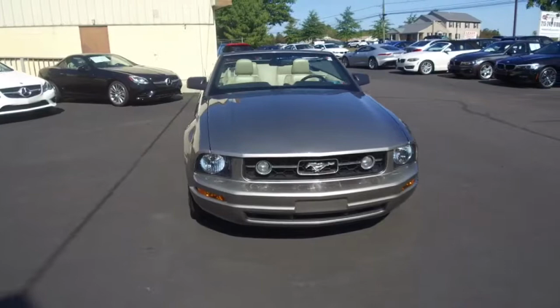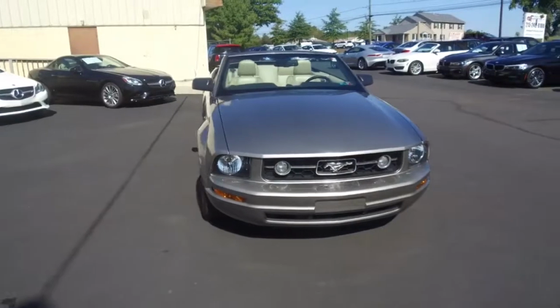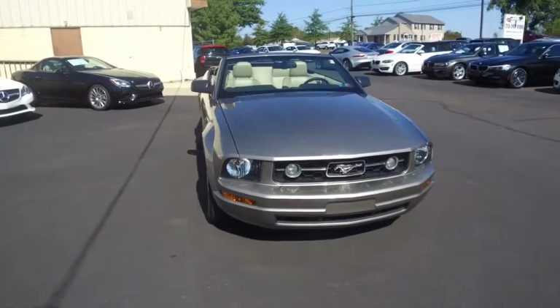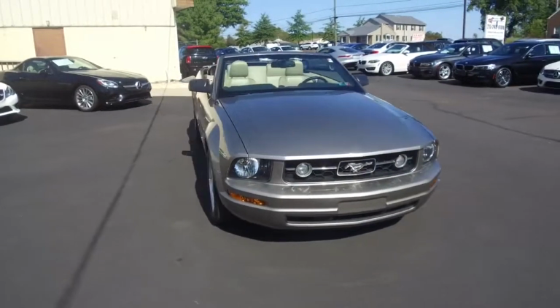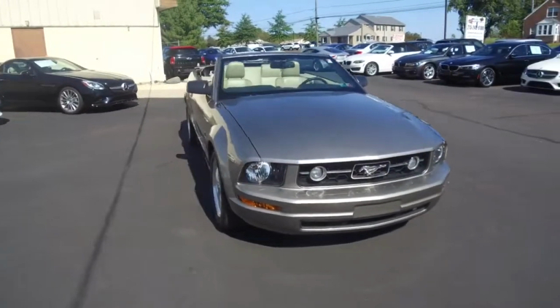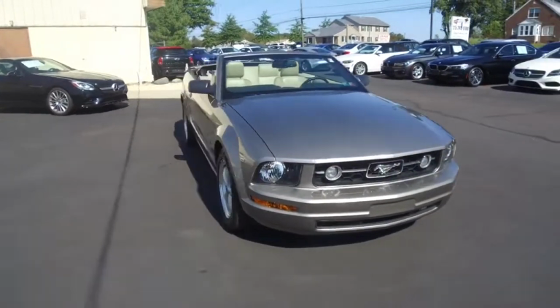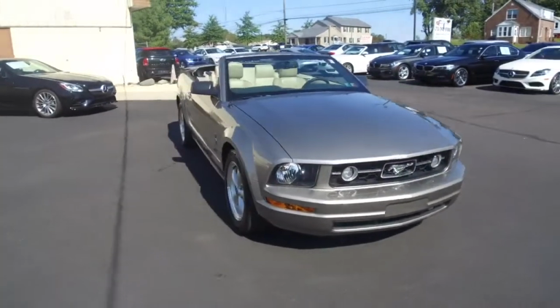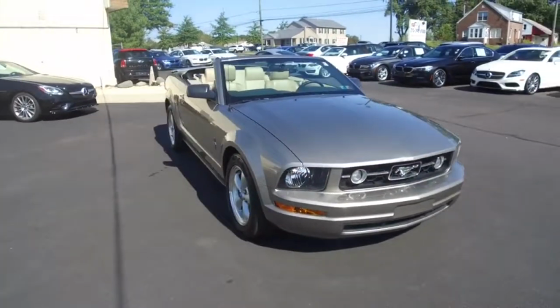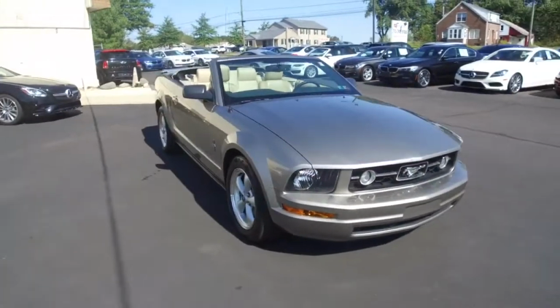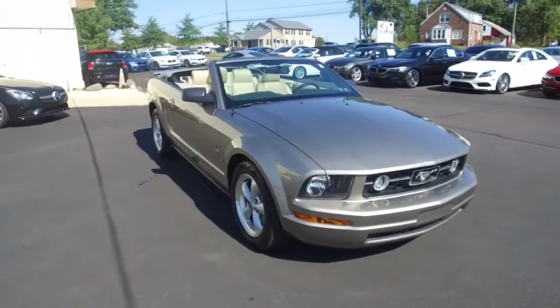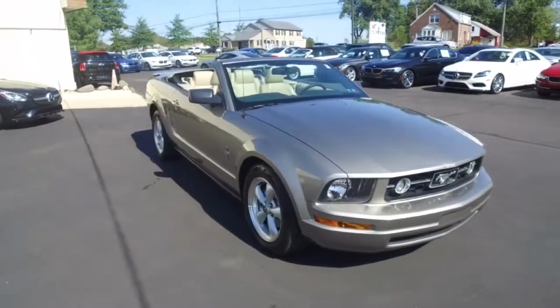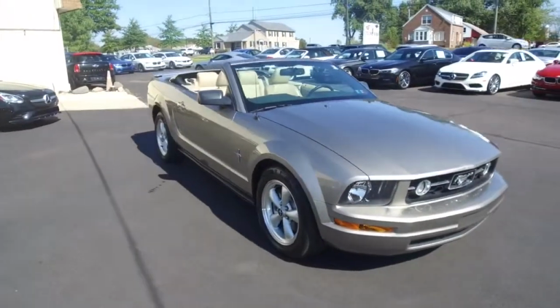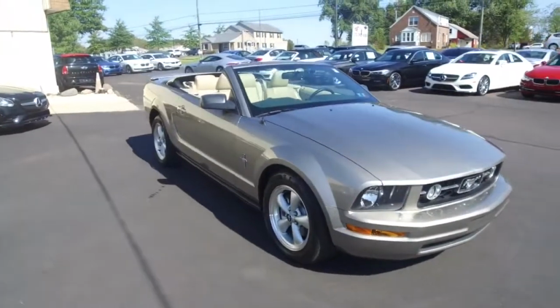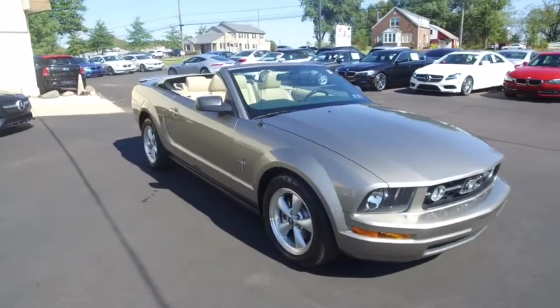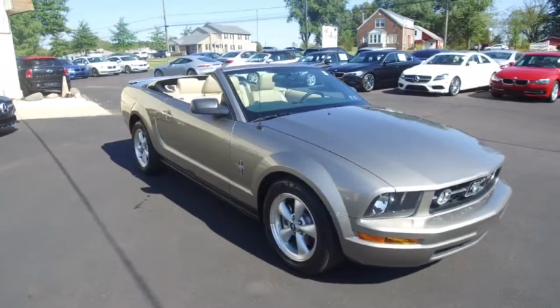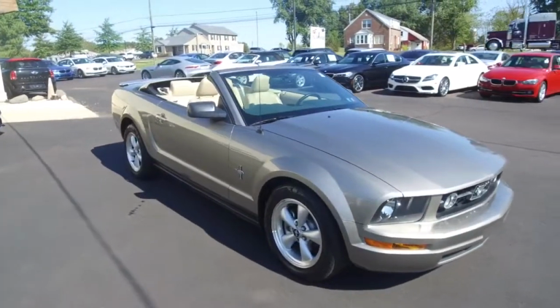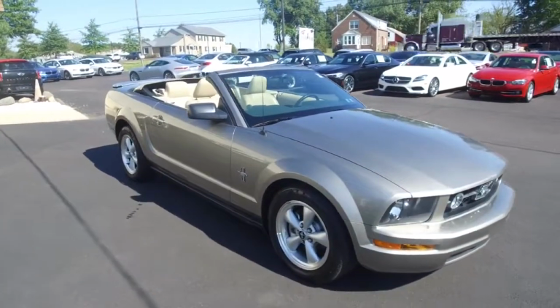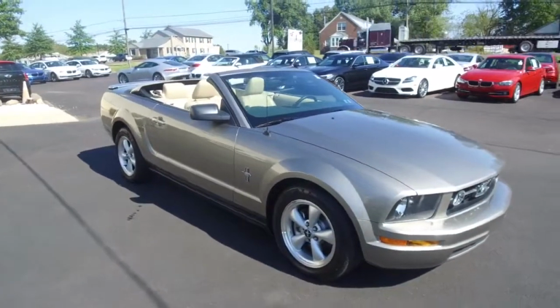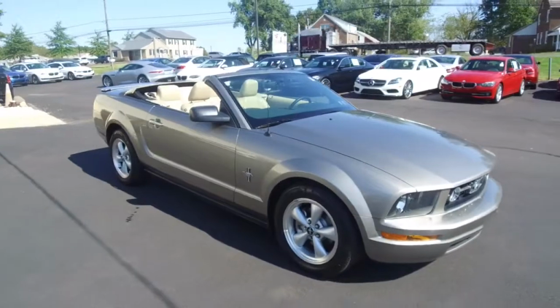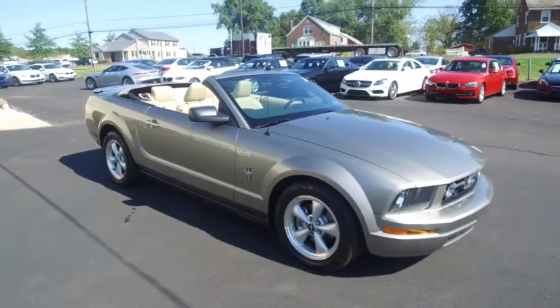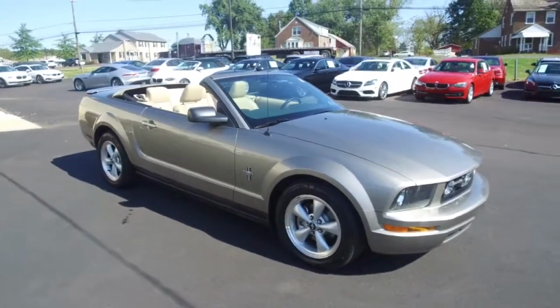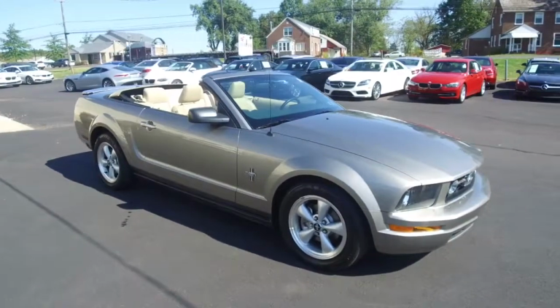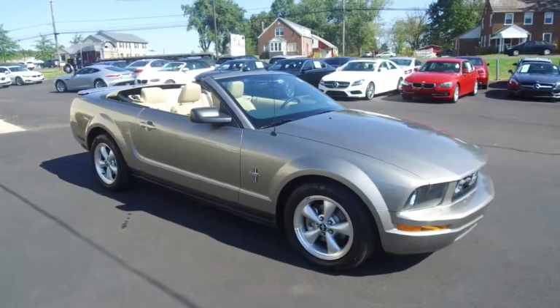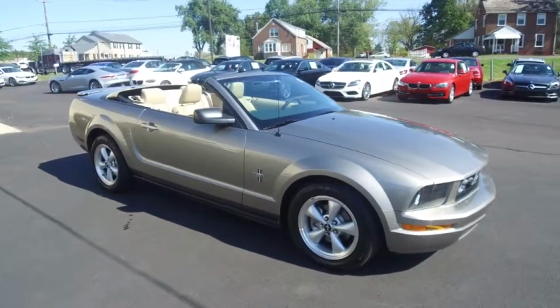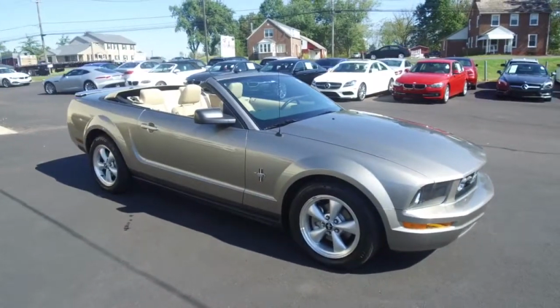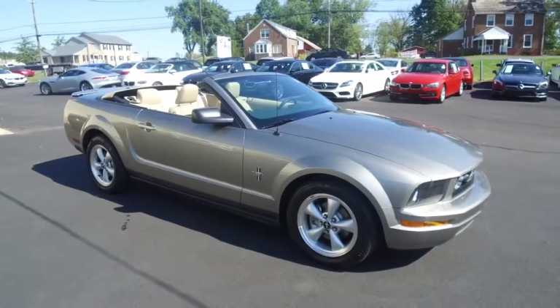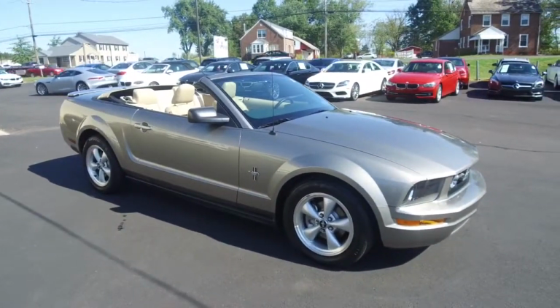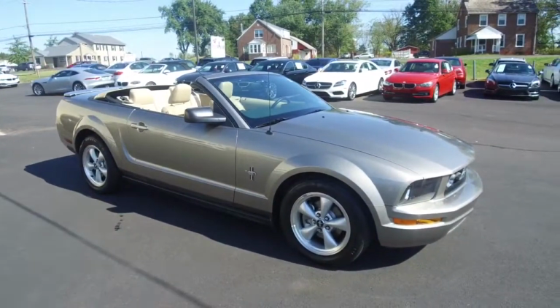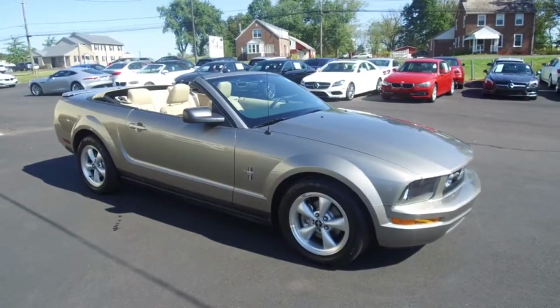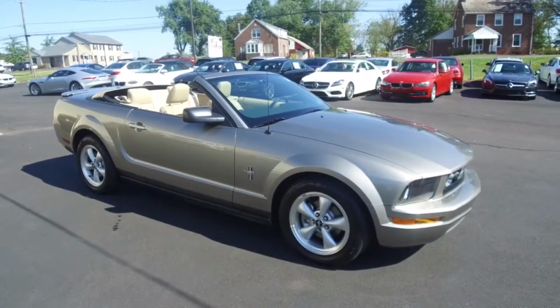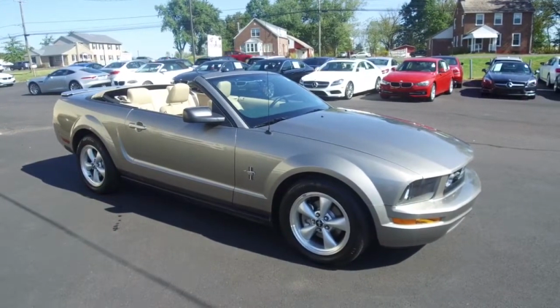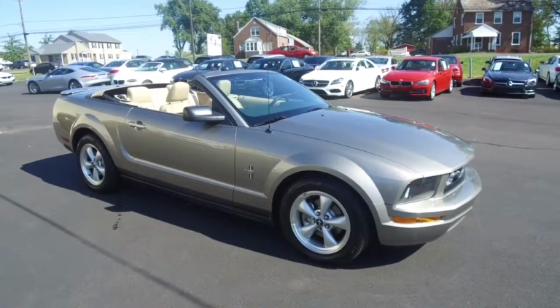All the details for this vehicle can be seen anytime at eimports.com. We can take questions here at the store at 215-249-9100. Thanks for checking it out.